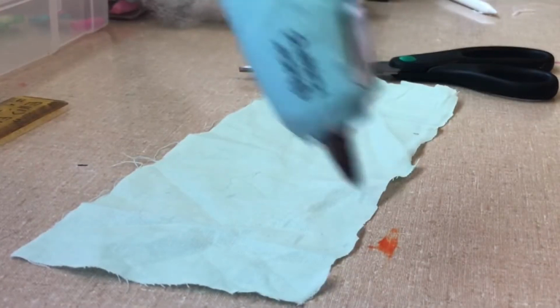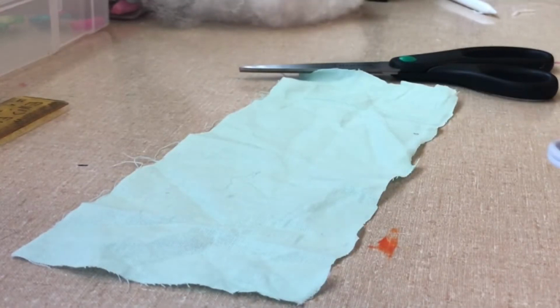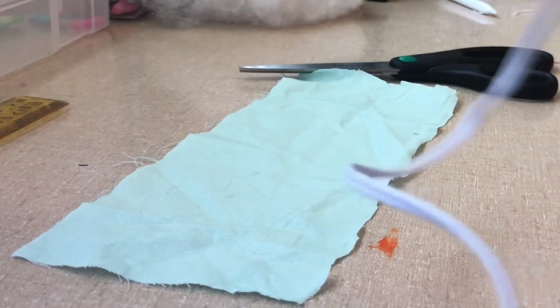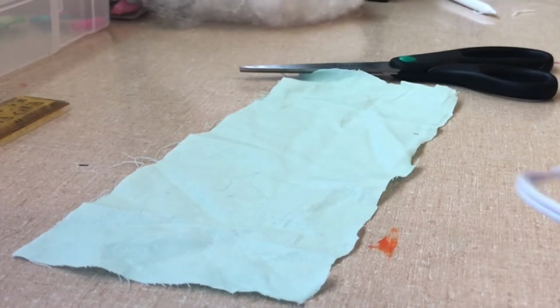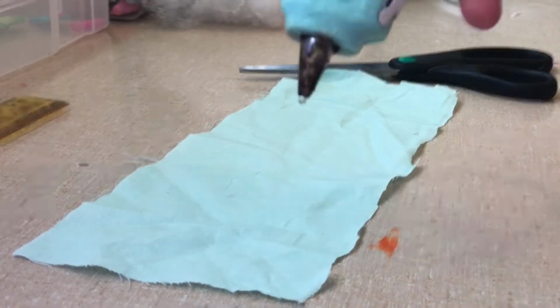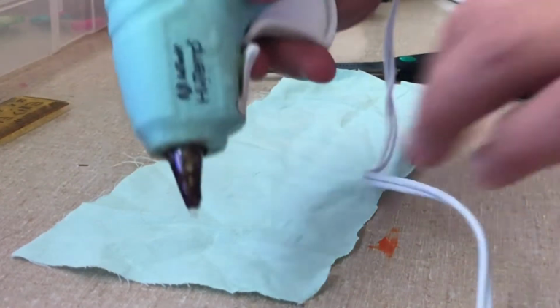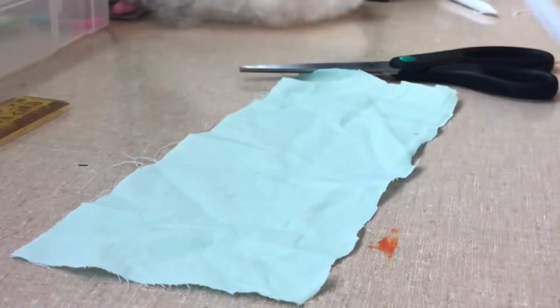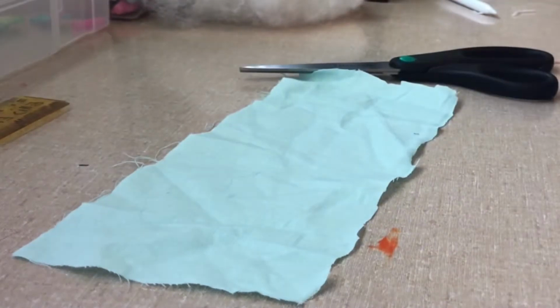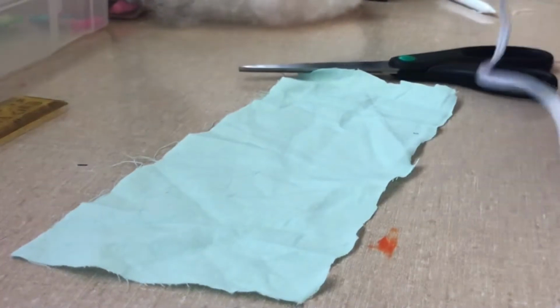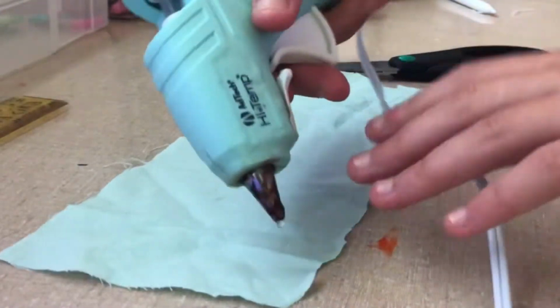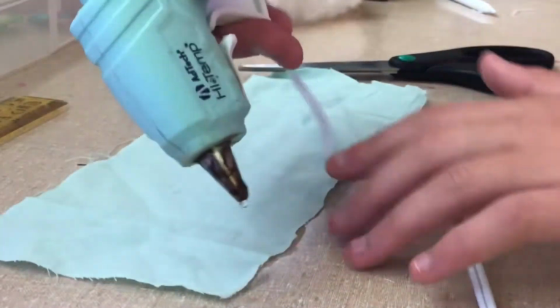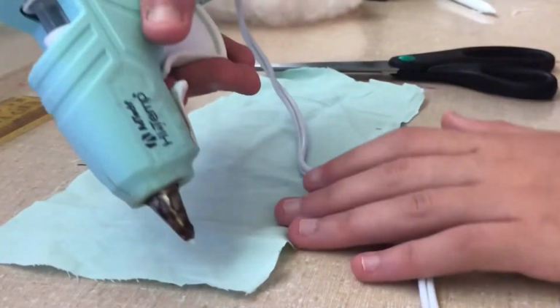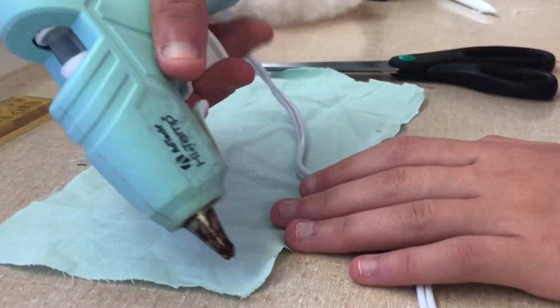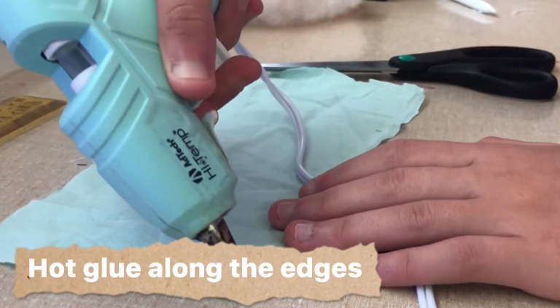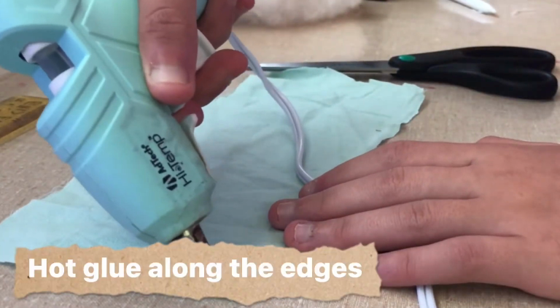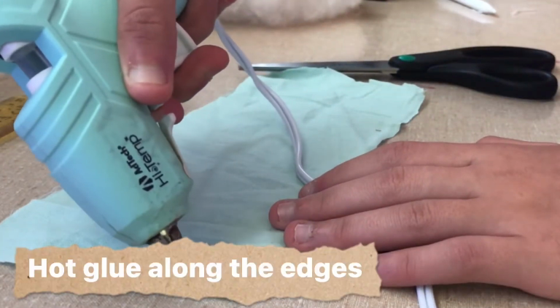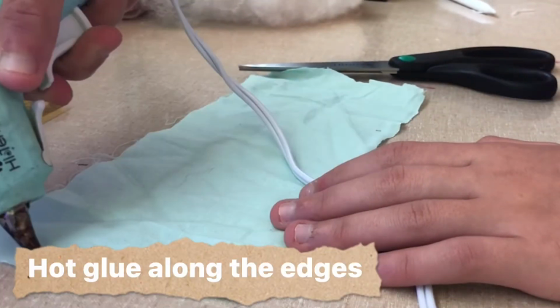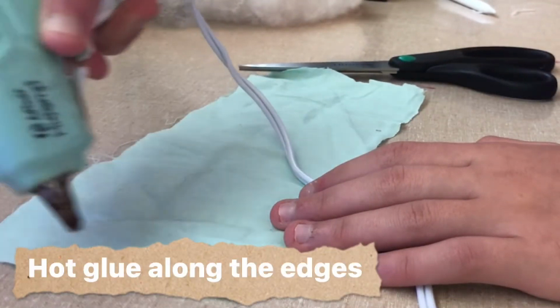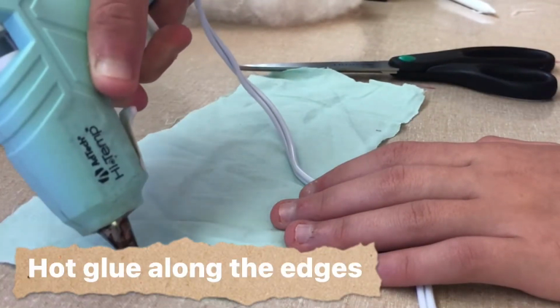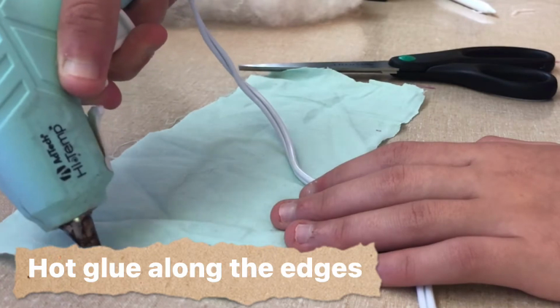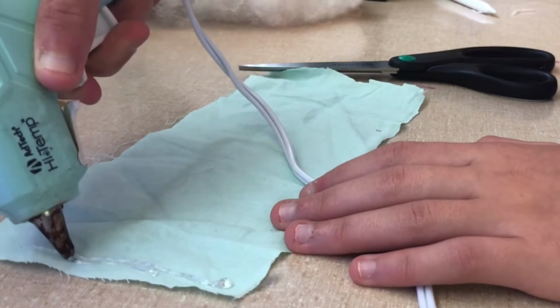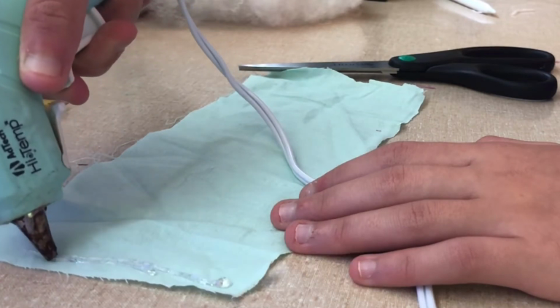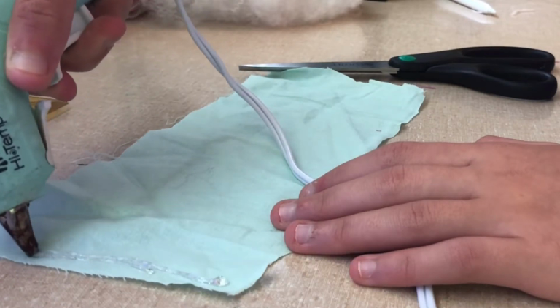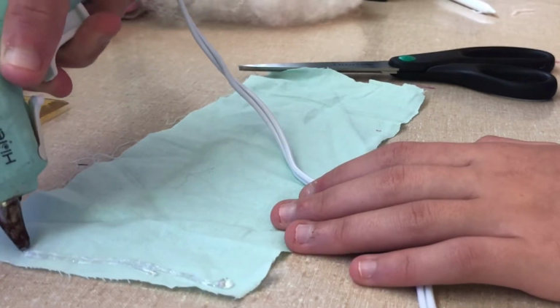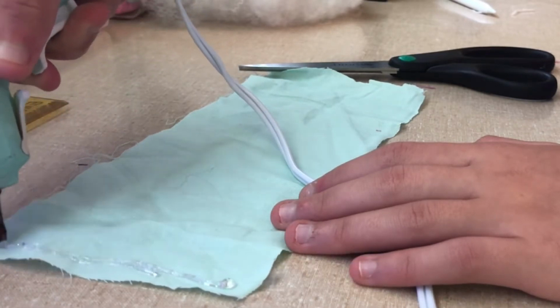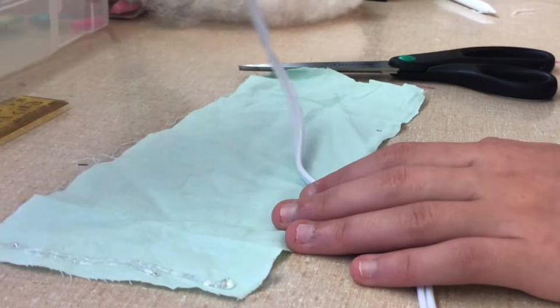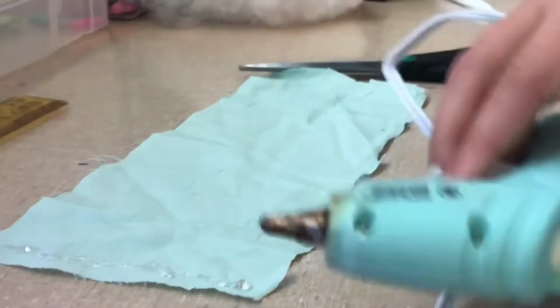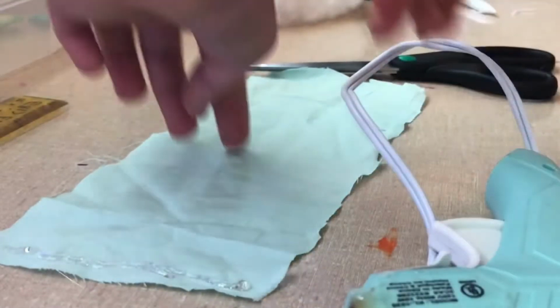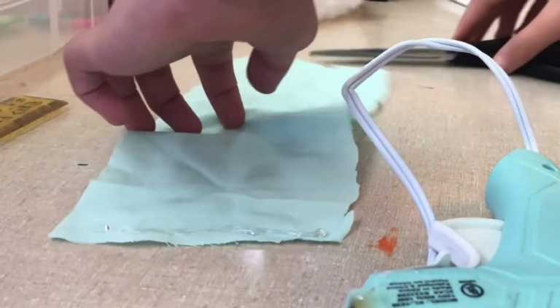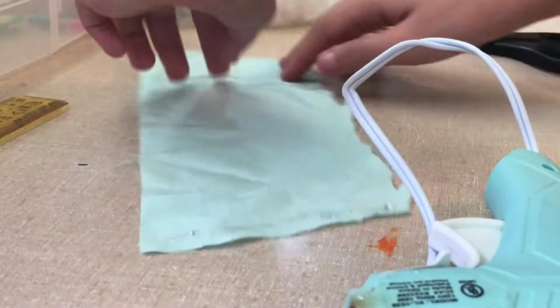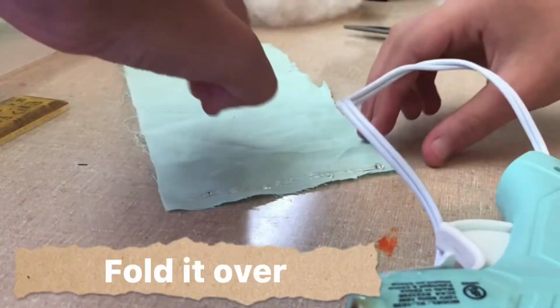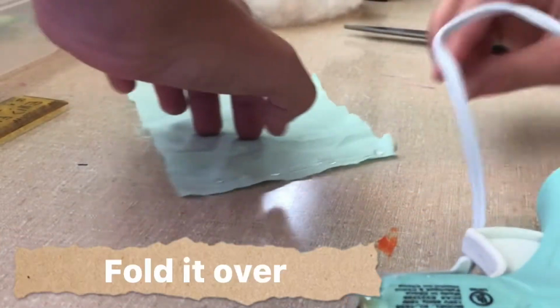Next, you can take your hot glue gun — or you can sew it too — and hot glue along the edges of the fabric, and then fold it over.